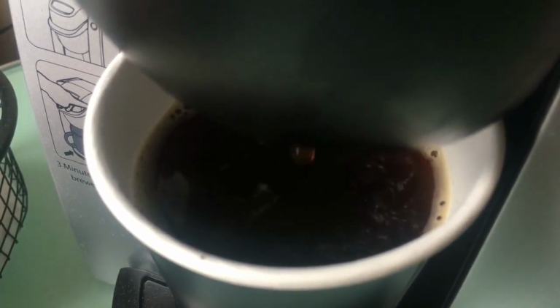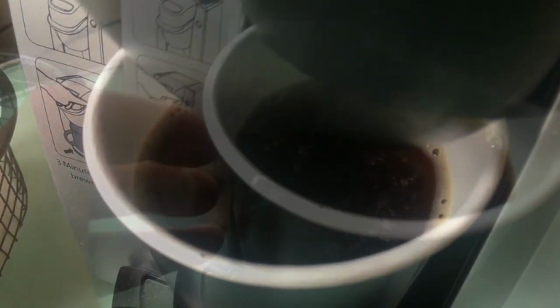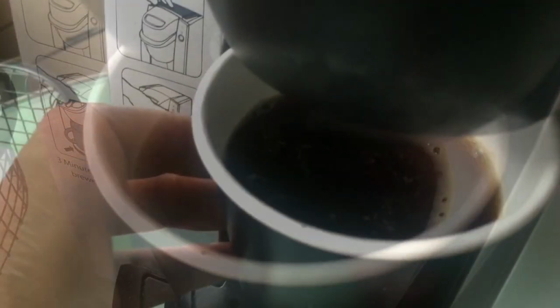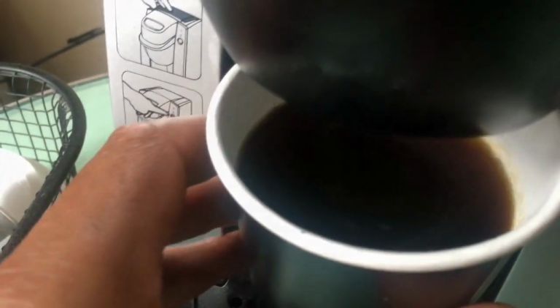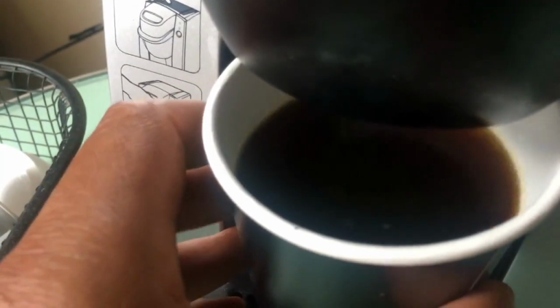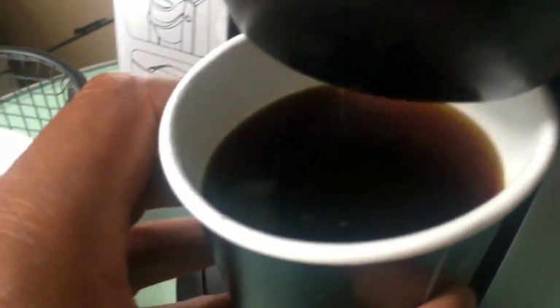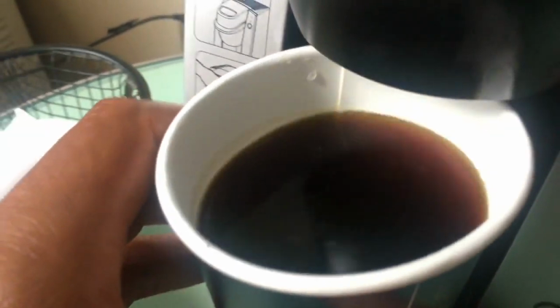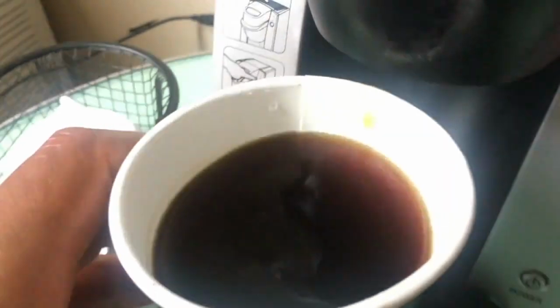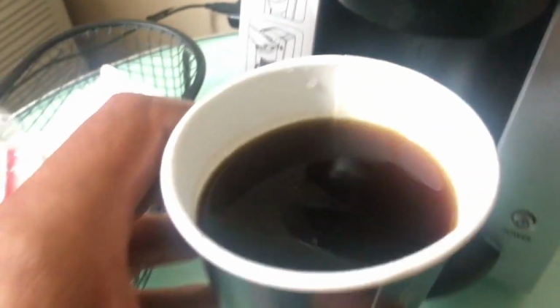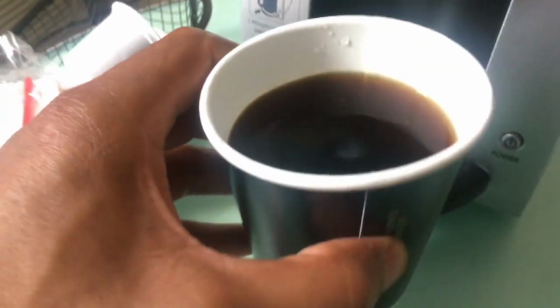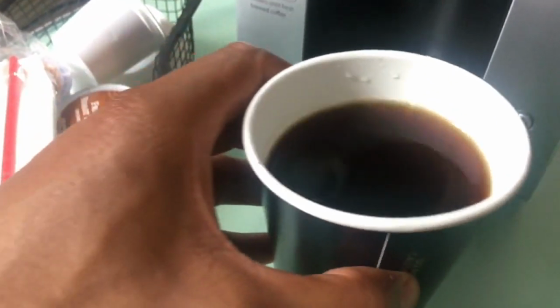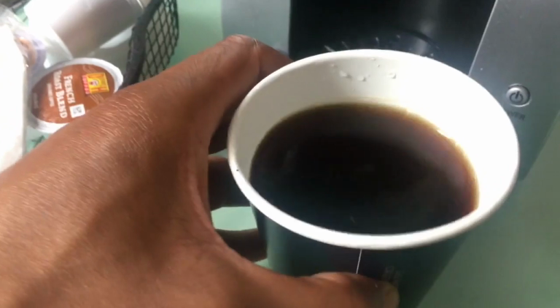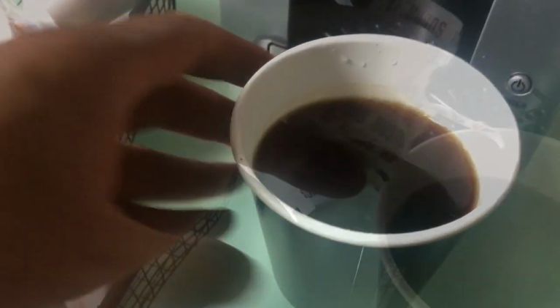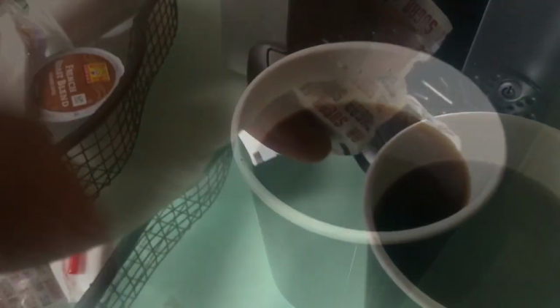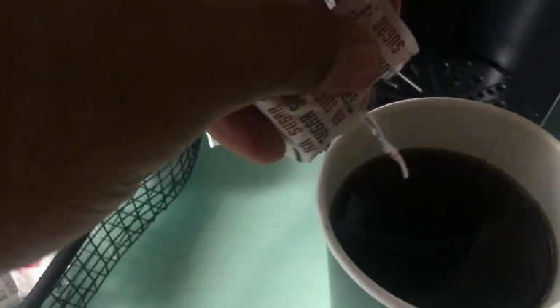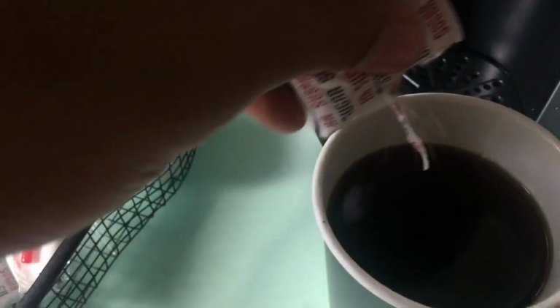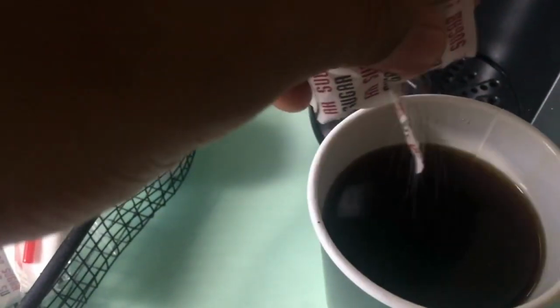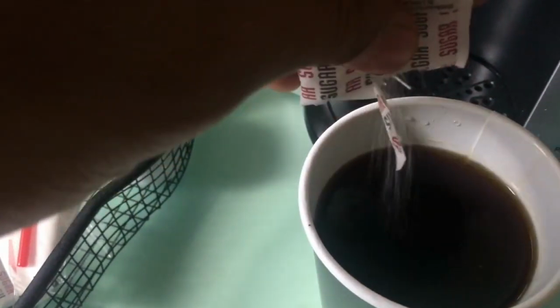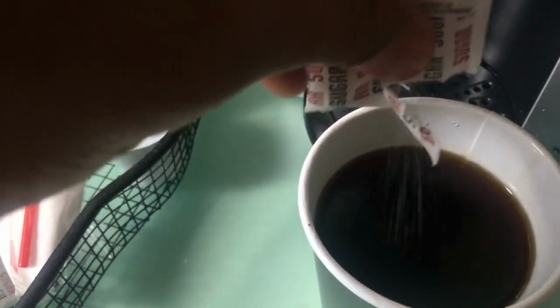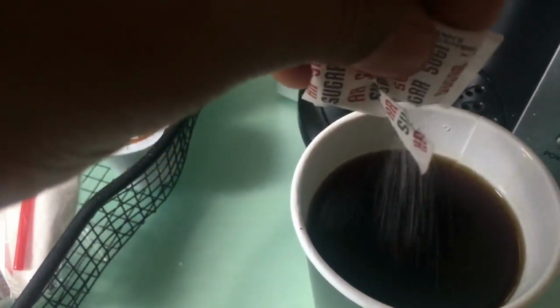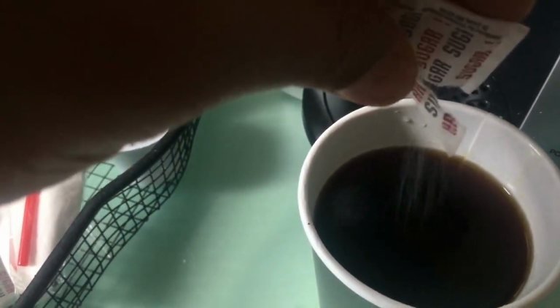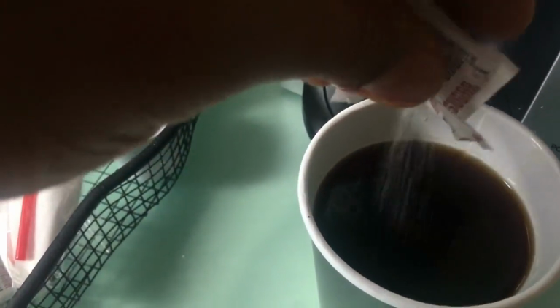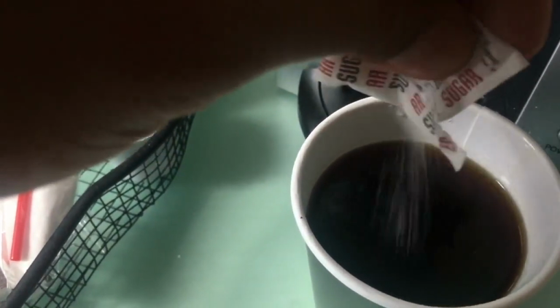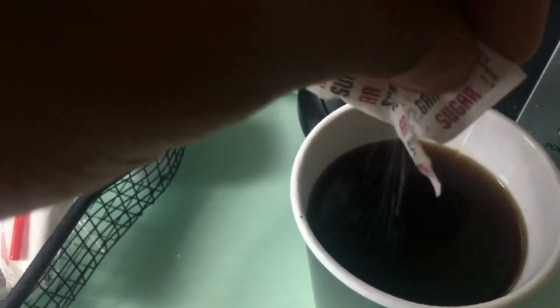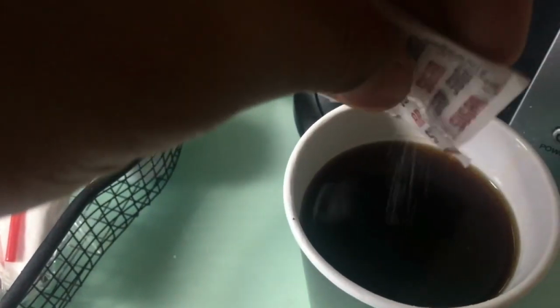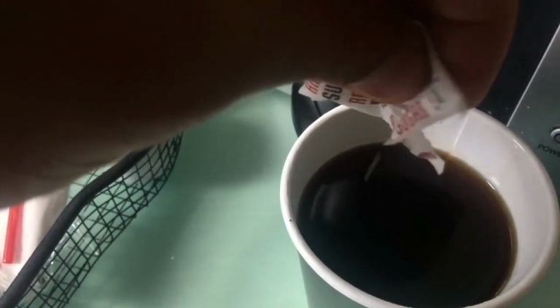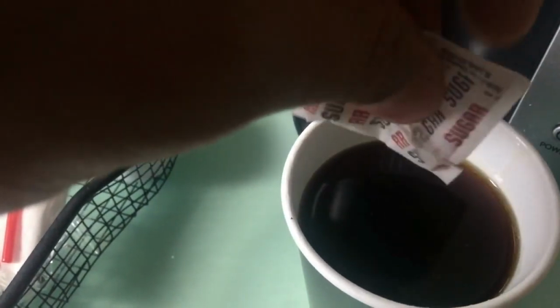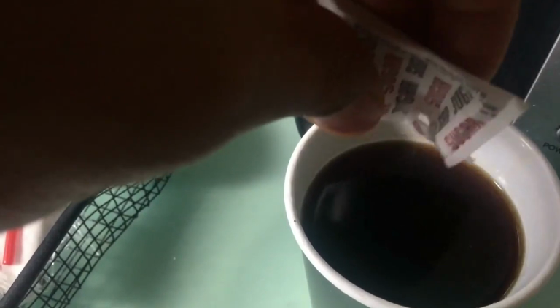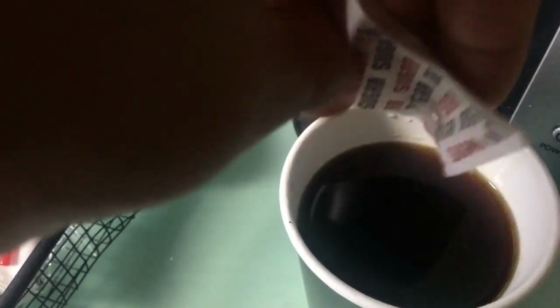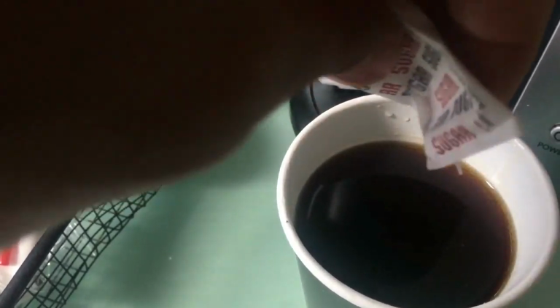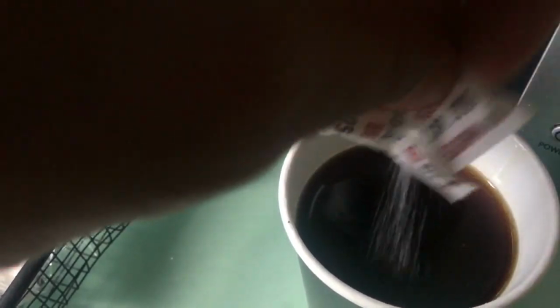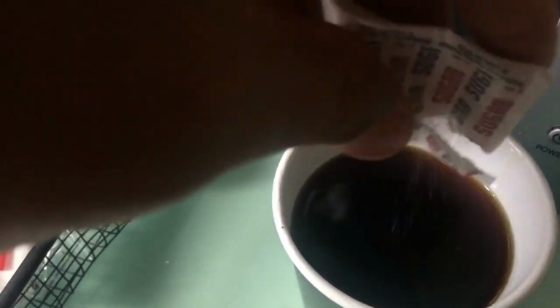After the cup is done filling up, take your cup of coffee and add whatever sugar, cream, or other sweeteners you like.